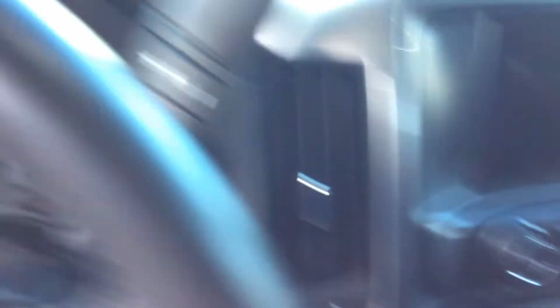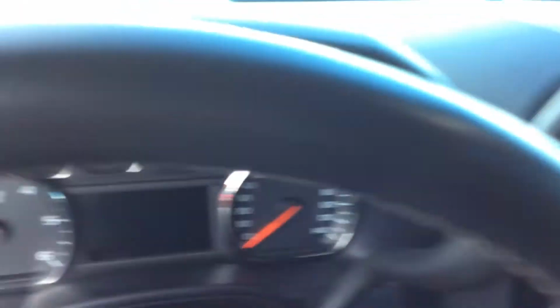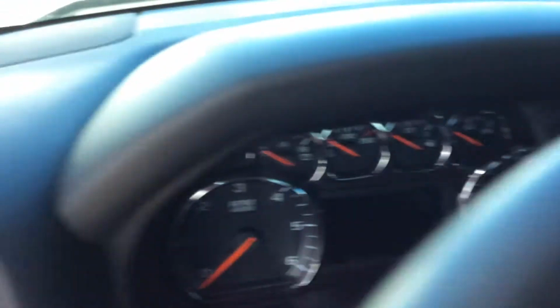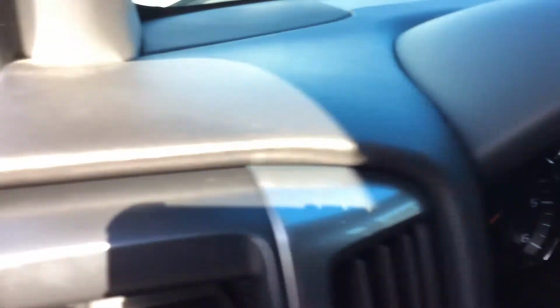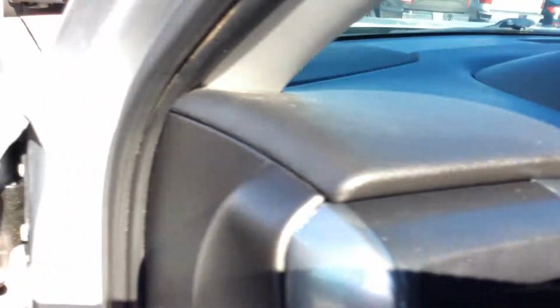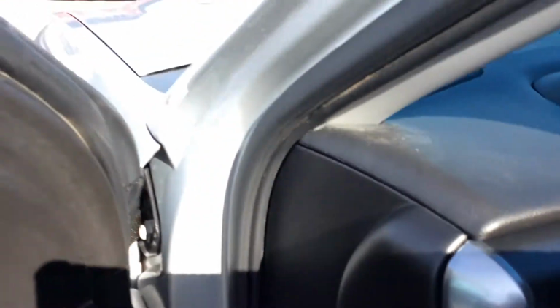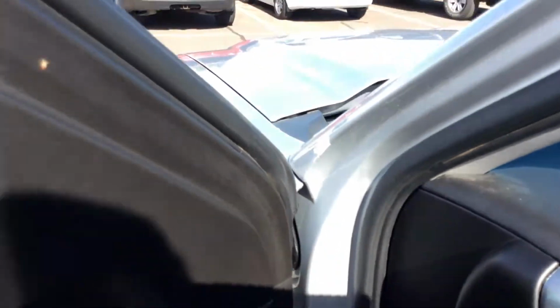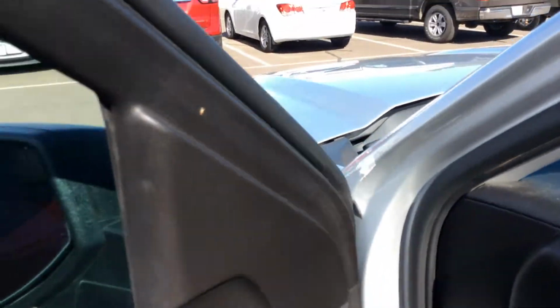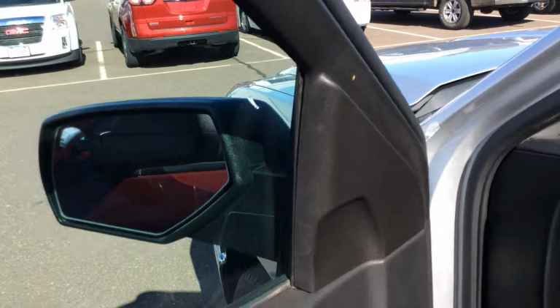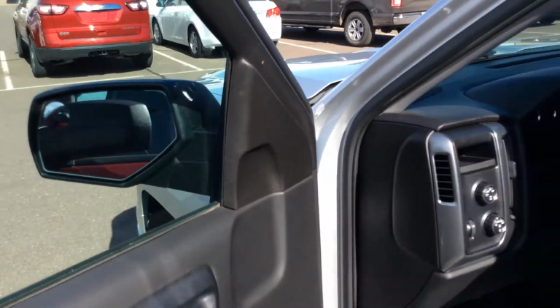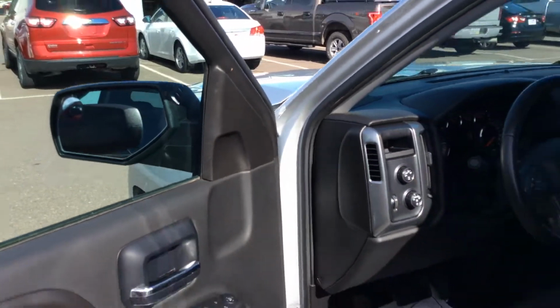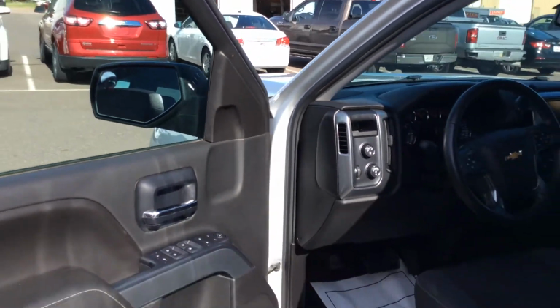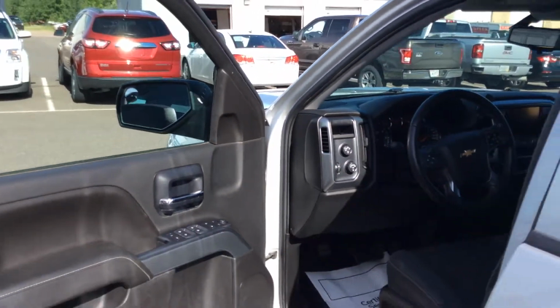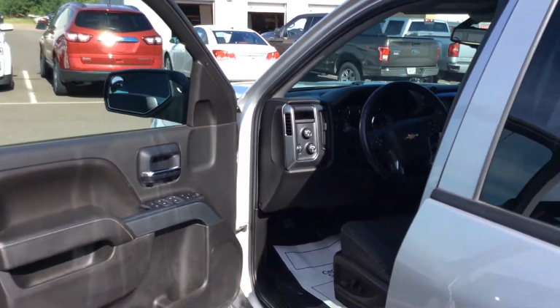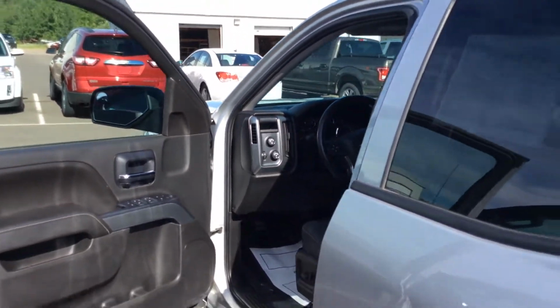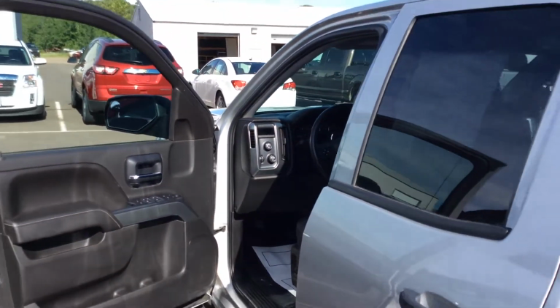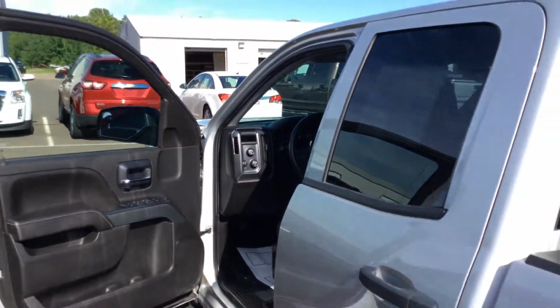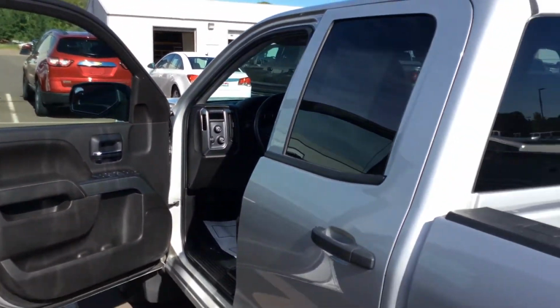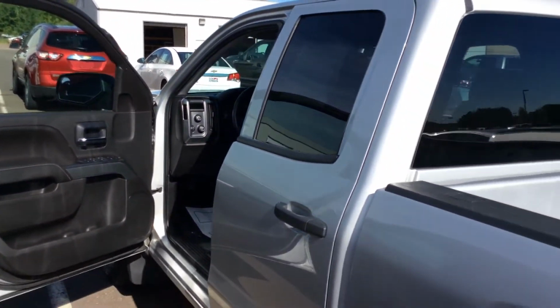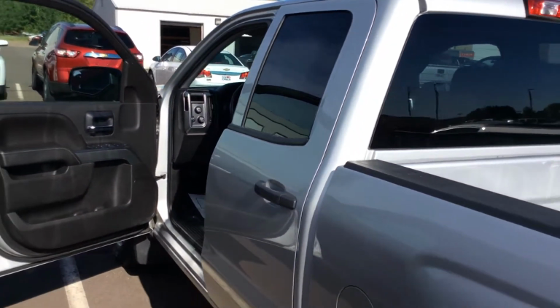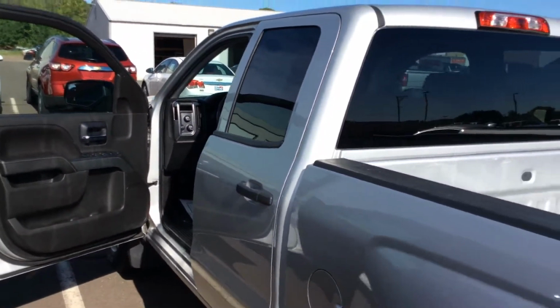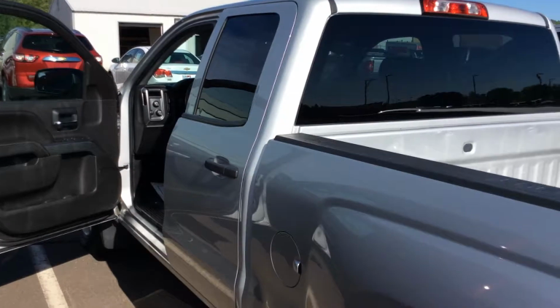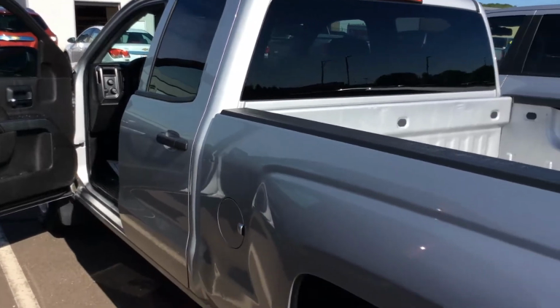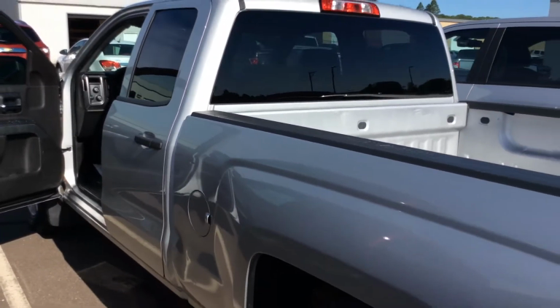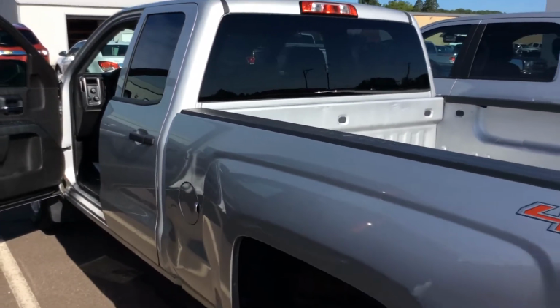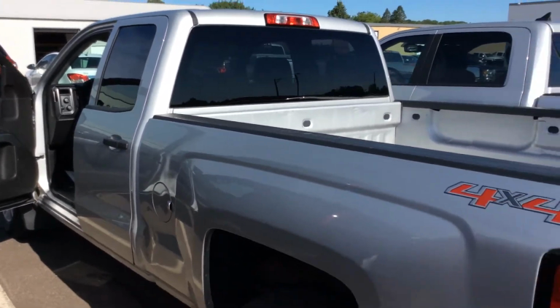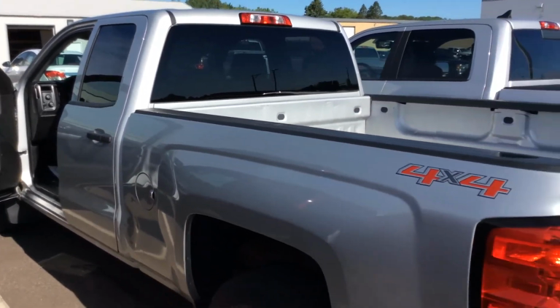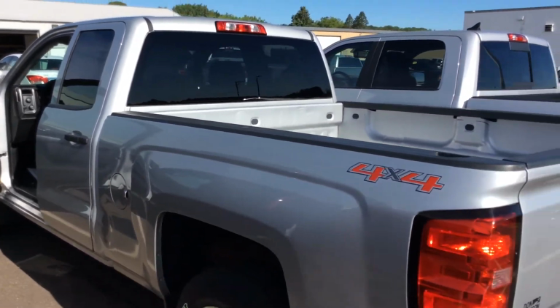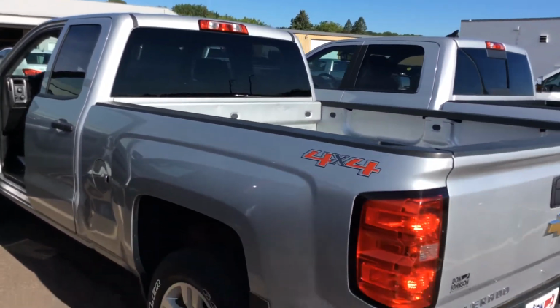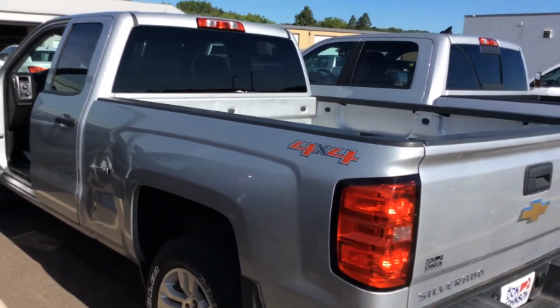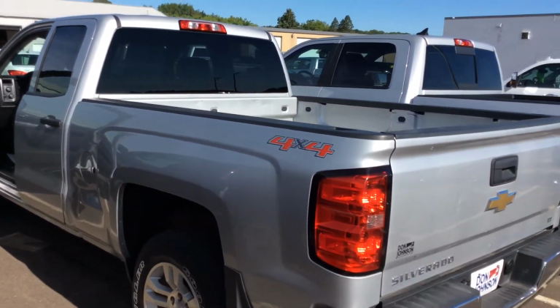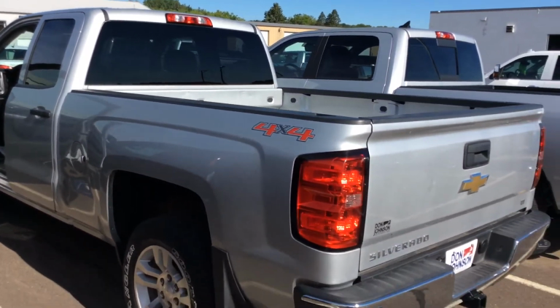So if you'd like to take a look at this truck, give me a call. My name is Bob, and you can reach me directly here at the dealership at 715-475-1415. I look forward to your call. Thank you.